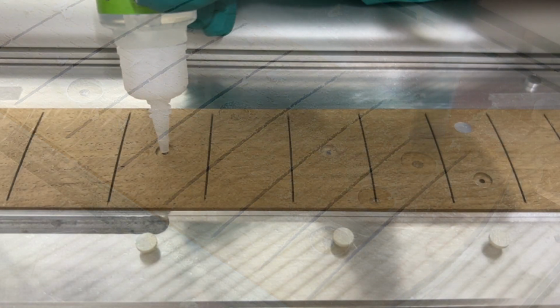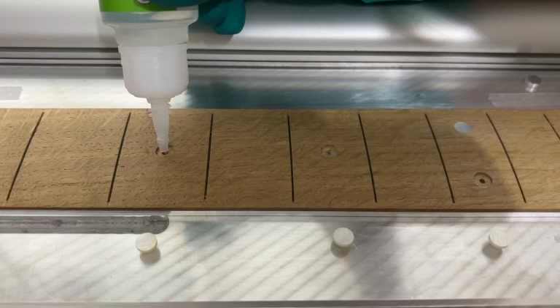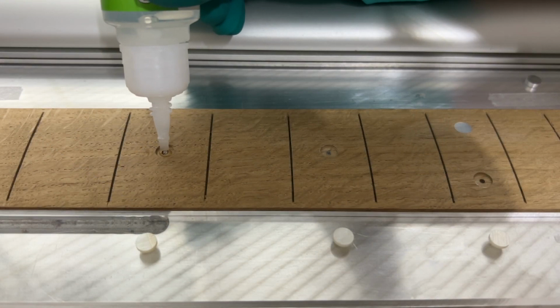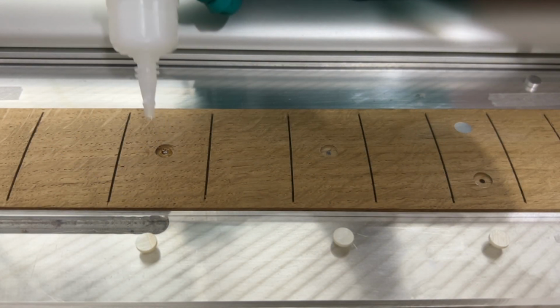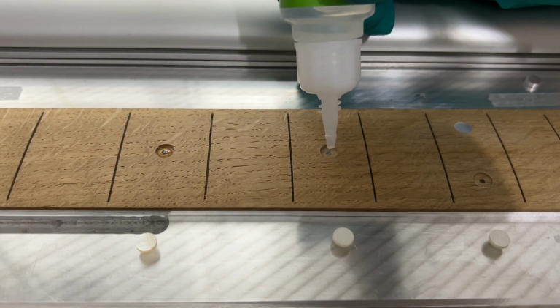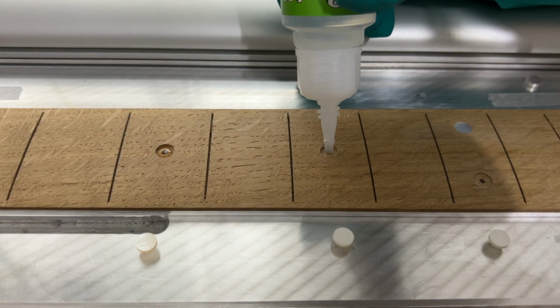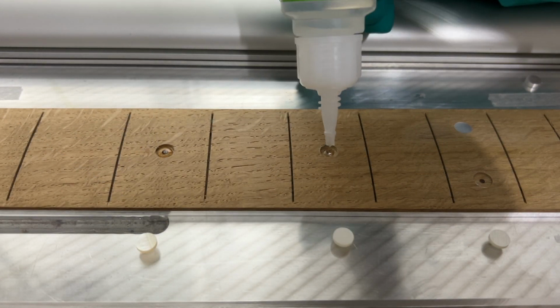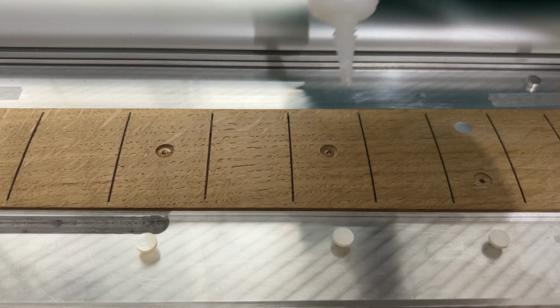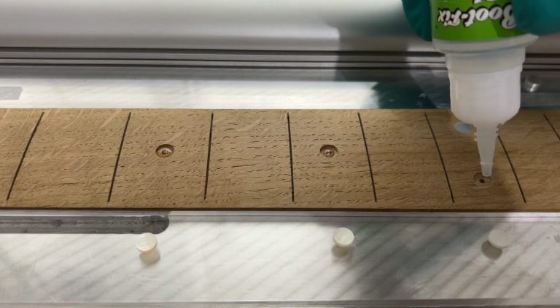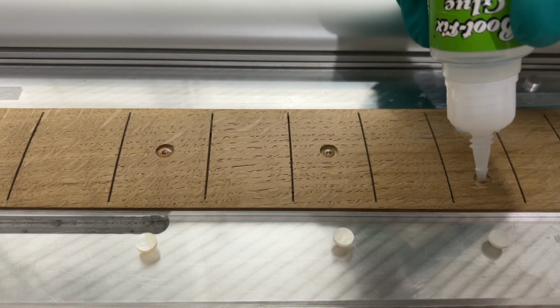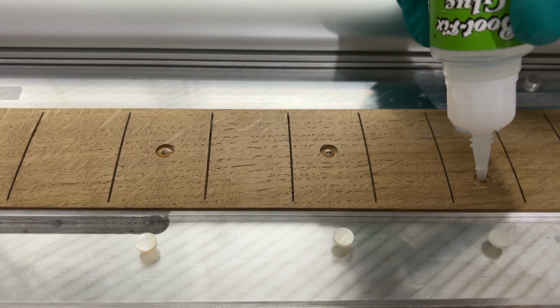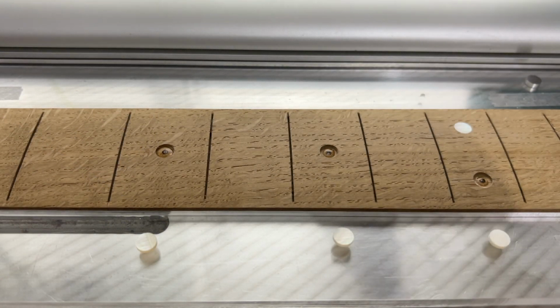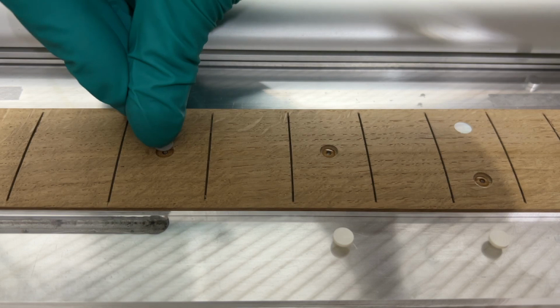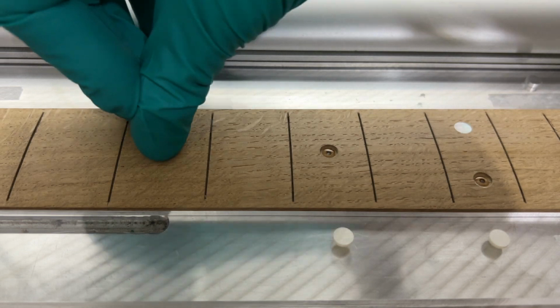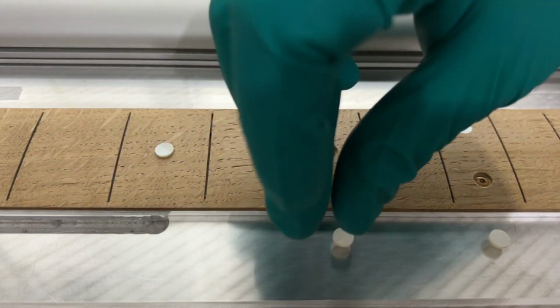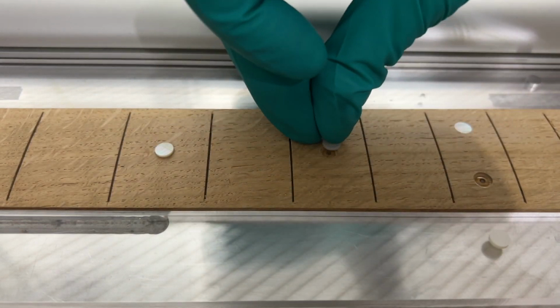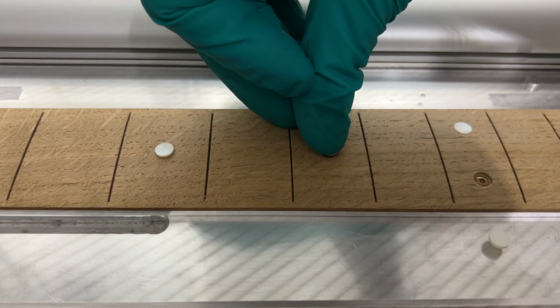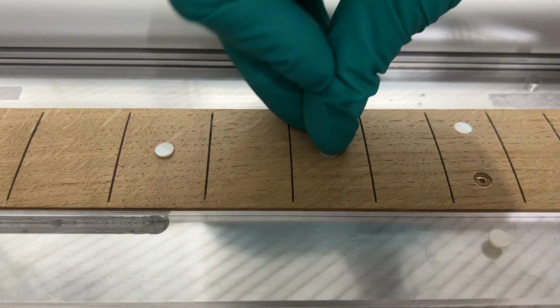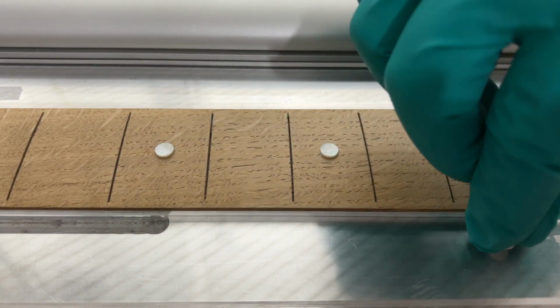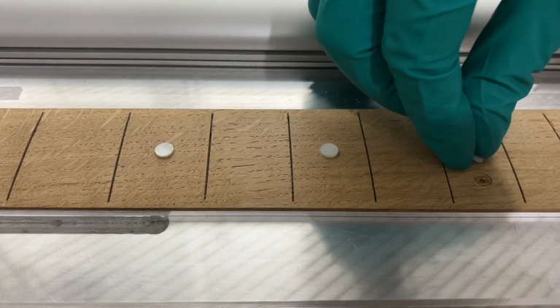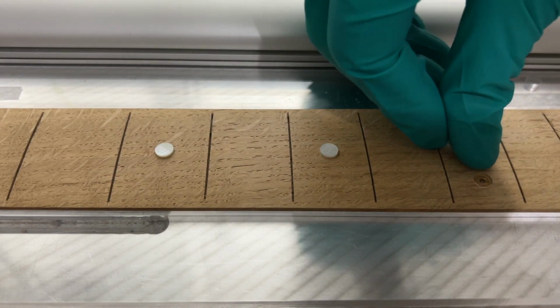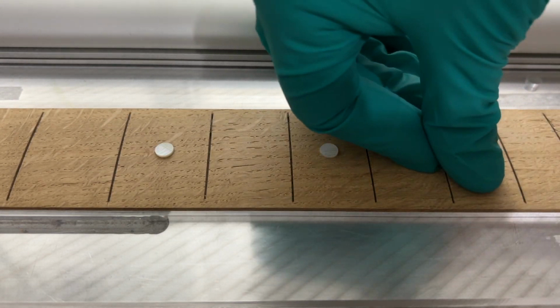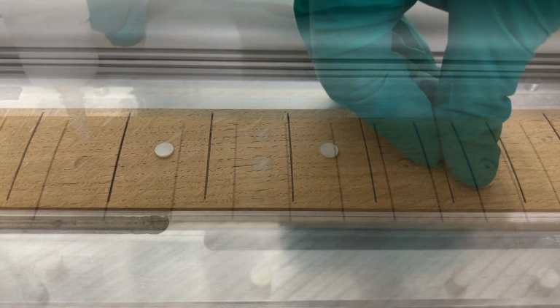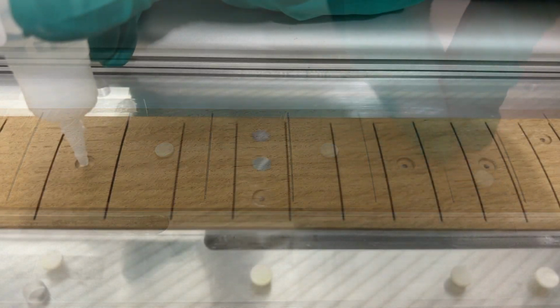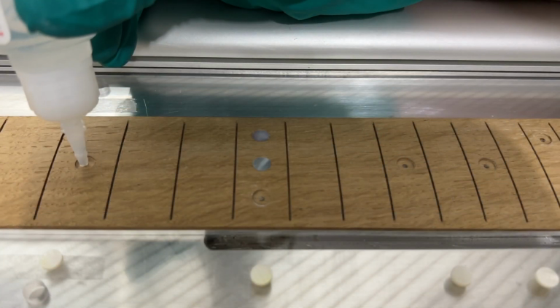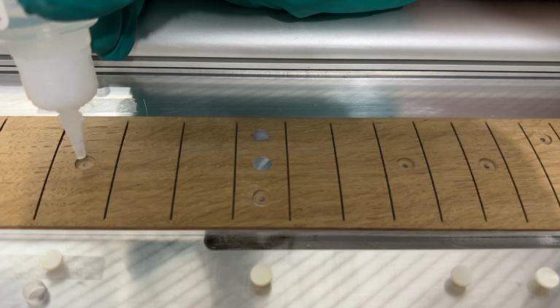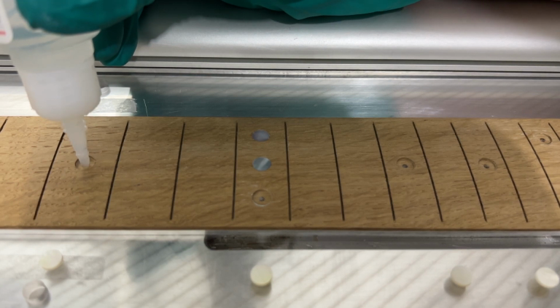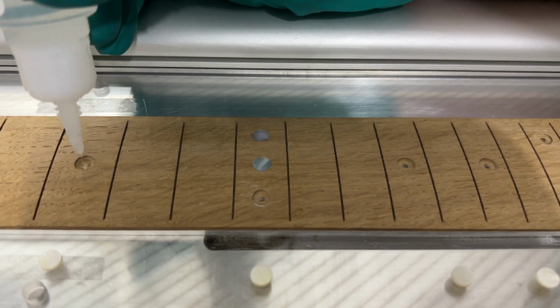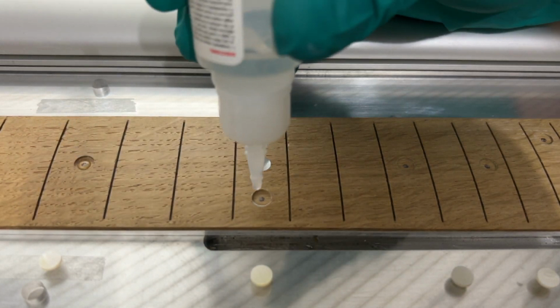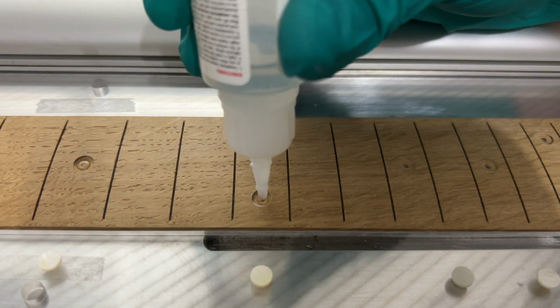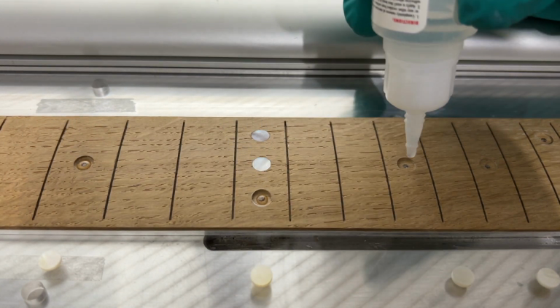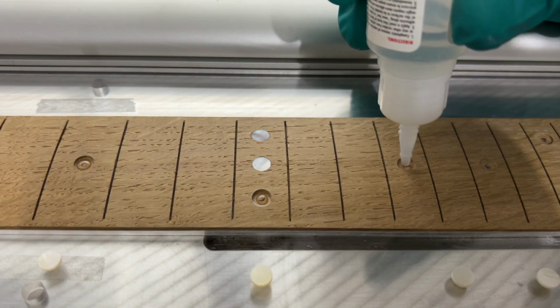With that critical phase completed successfully, I can now move on to gluing the new marker dots in place. I'll do this using cyanoacrylate superglue and then hammer them into position with a nylon rod to minimise the risk of cracking the brittle Mother of Pearl.